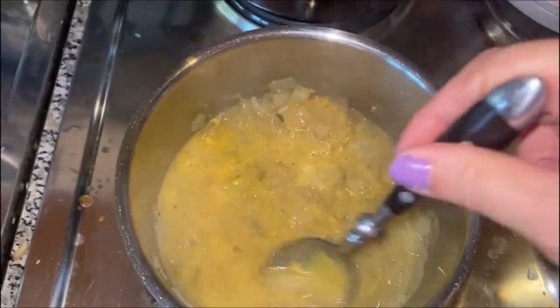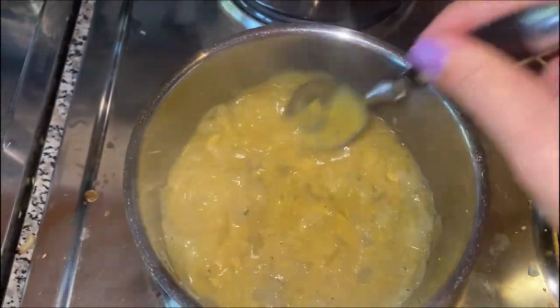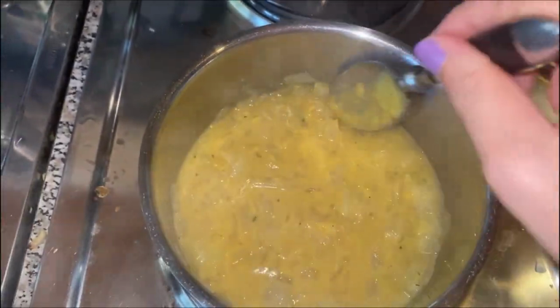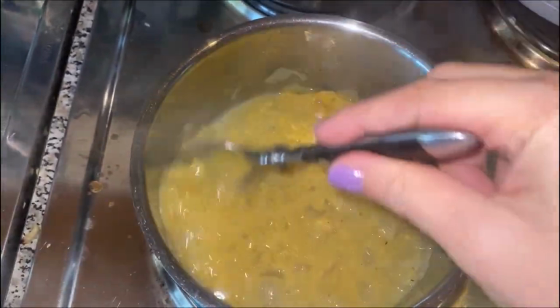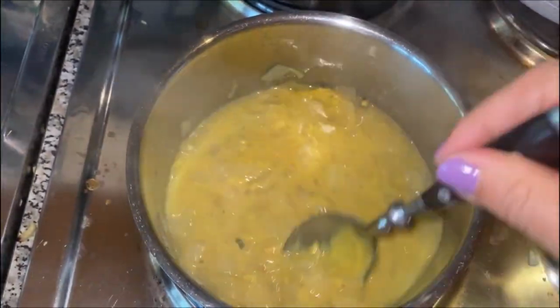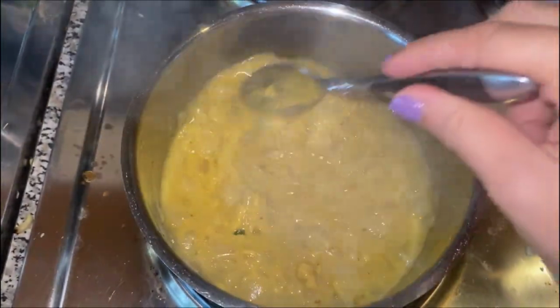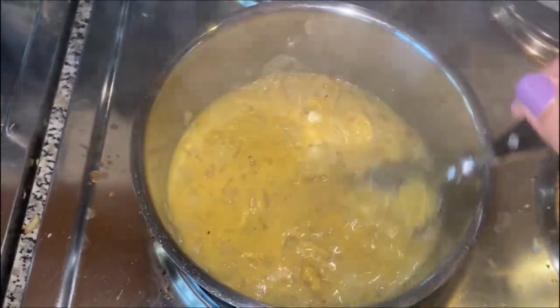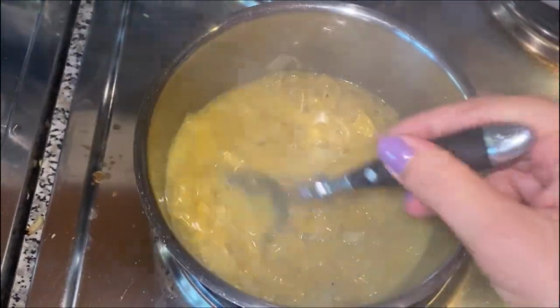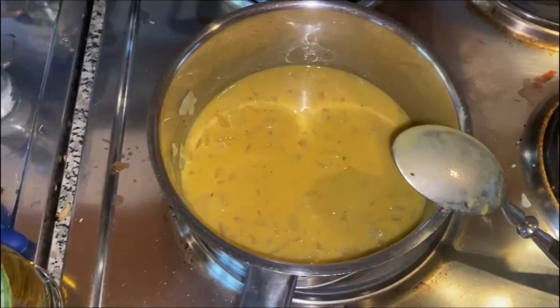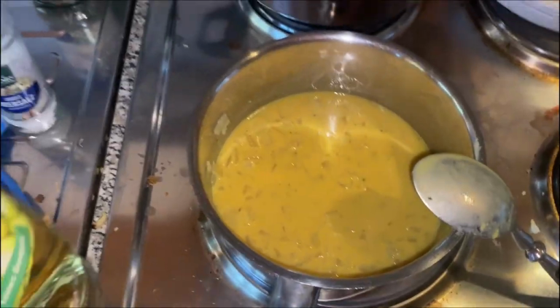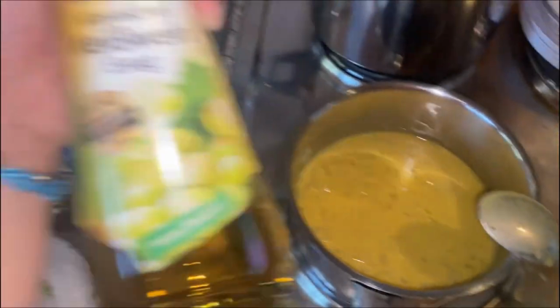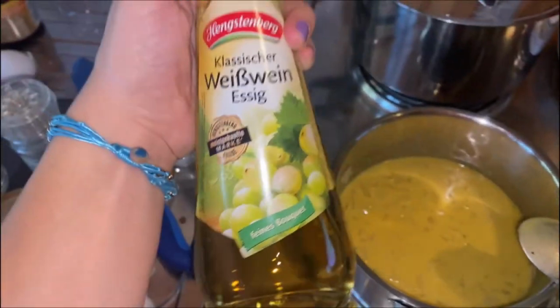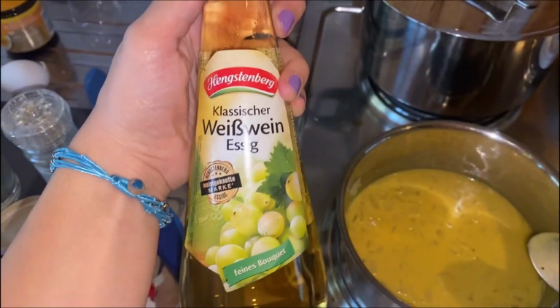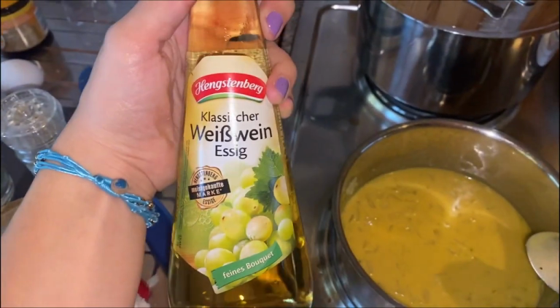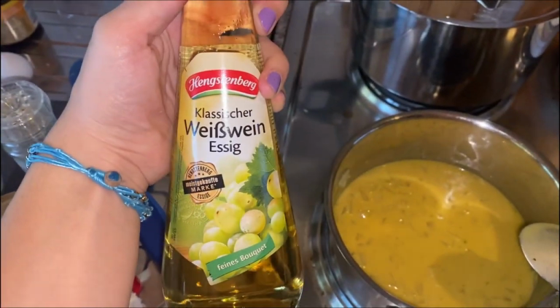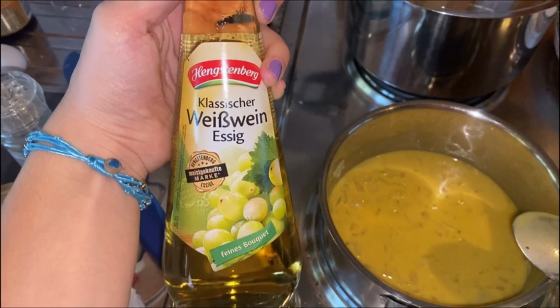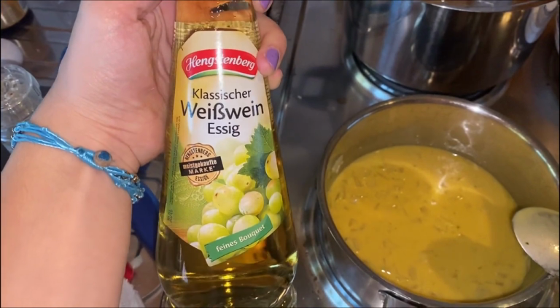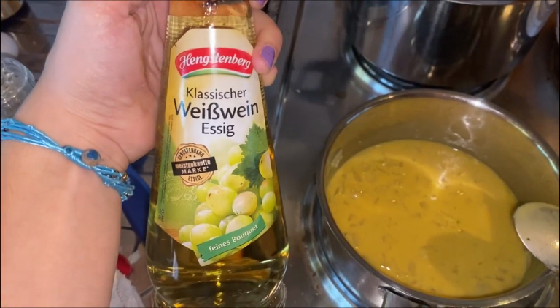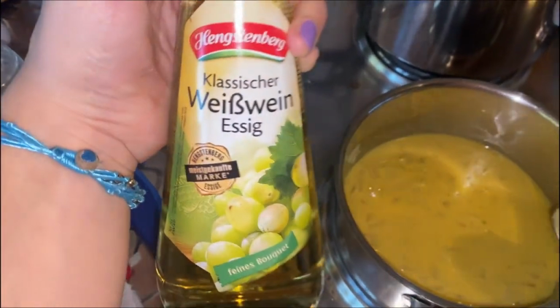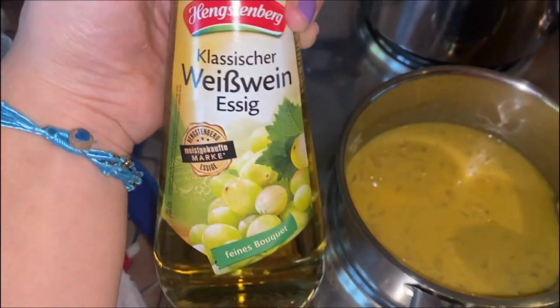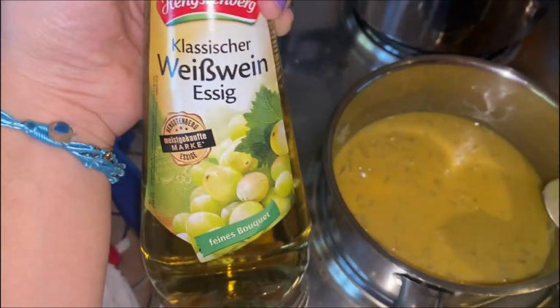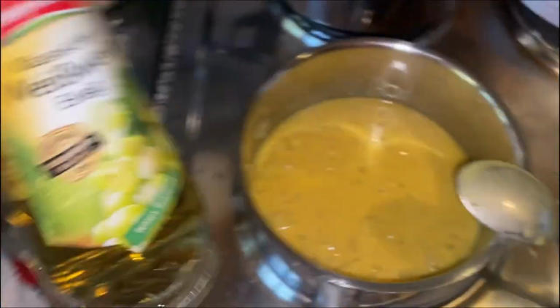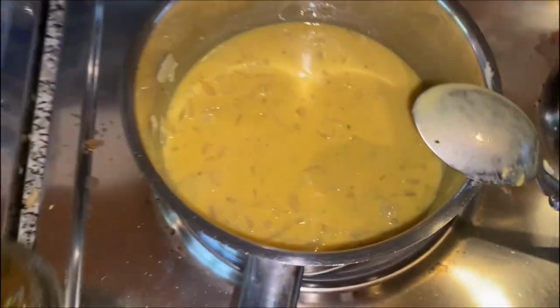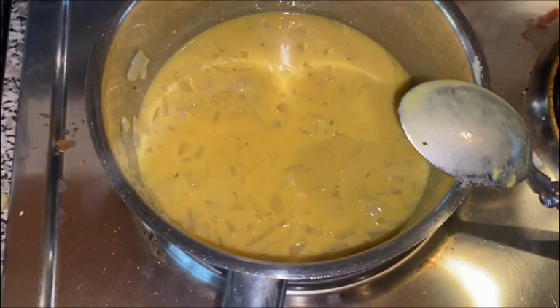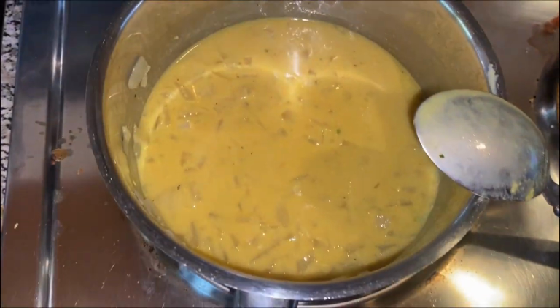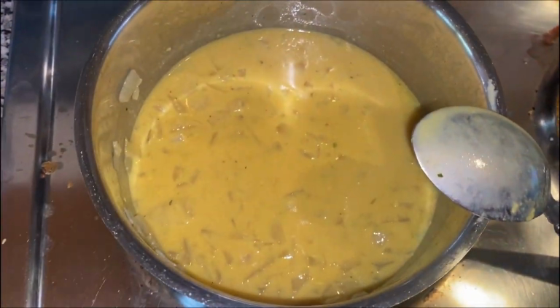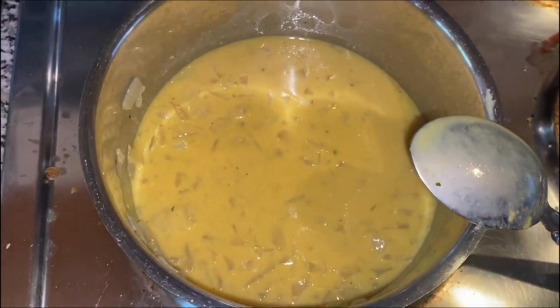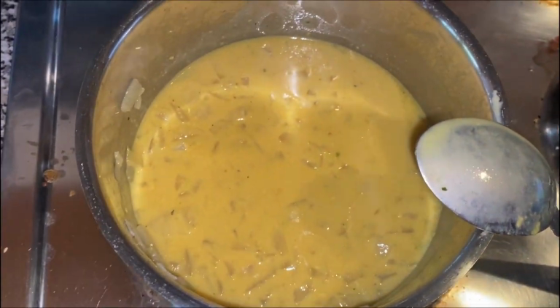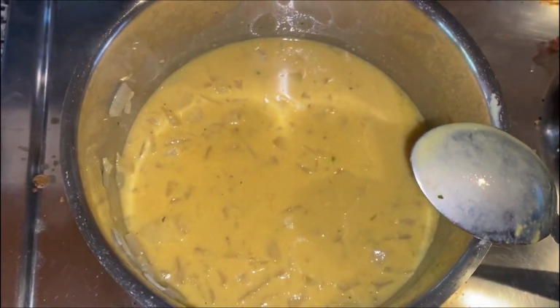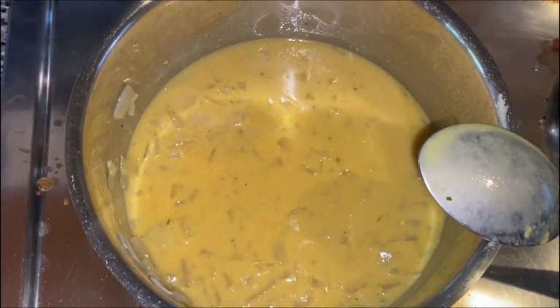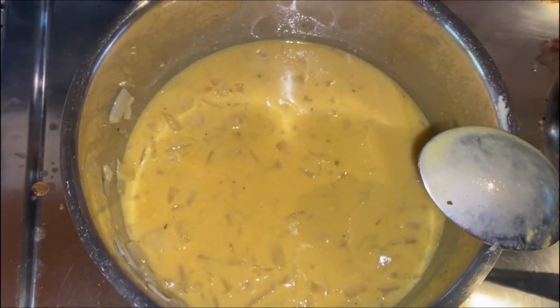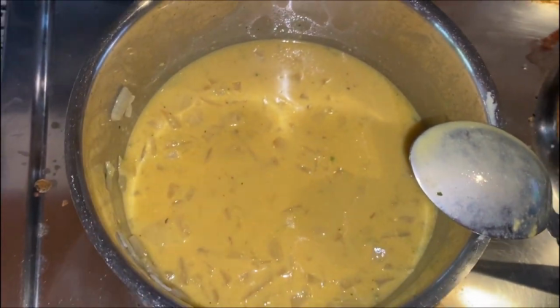Stir it. We also need one and a half spoons of vinegar — just add it into your mix and then just let it sit for a bit.